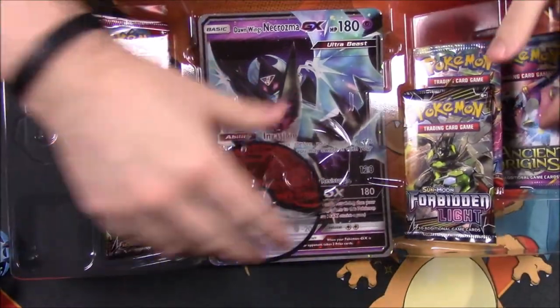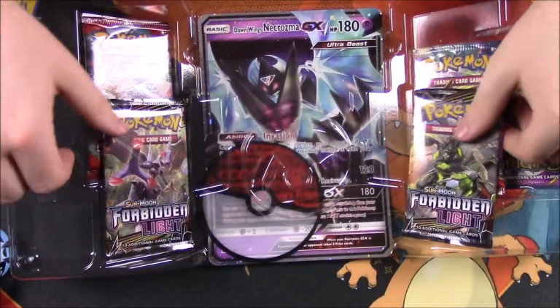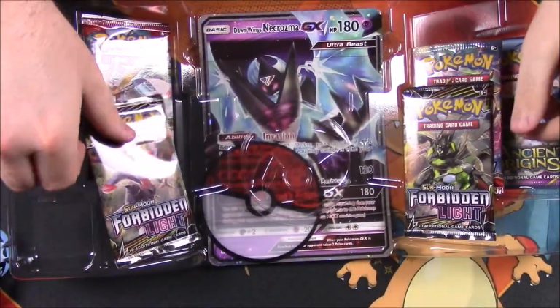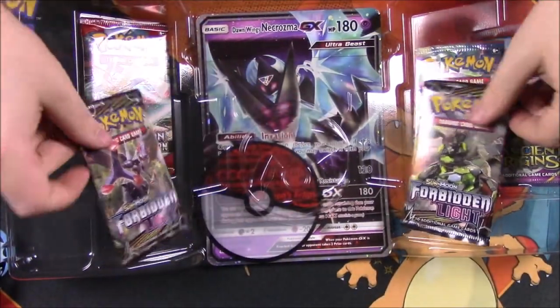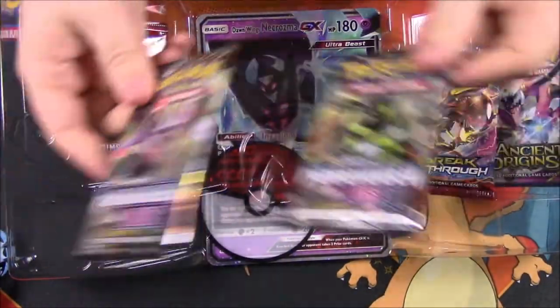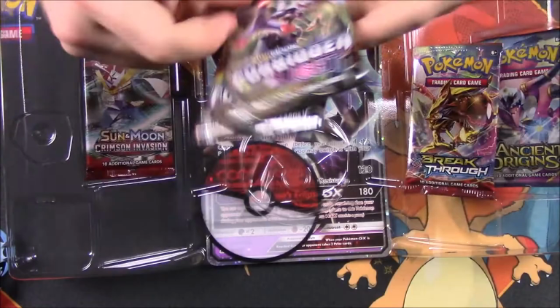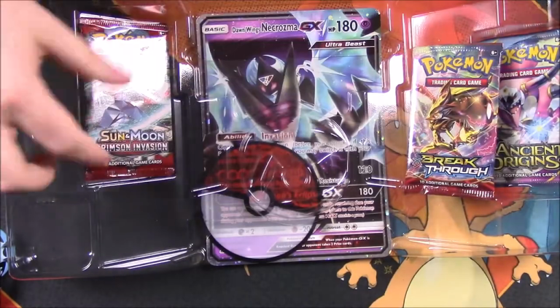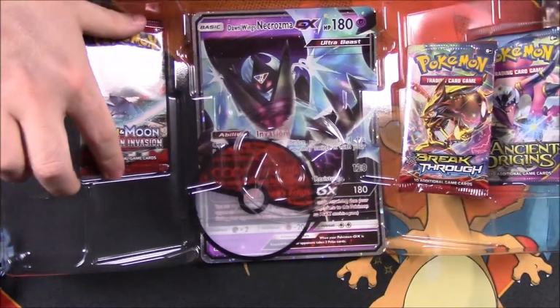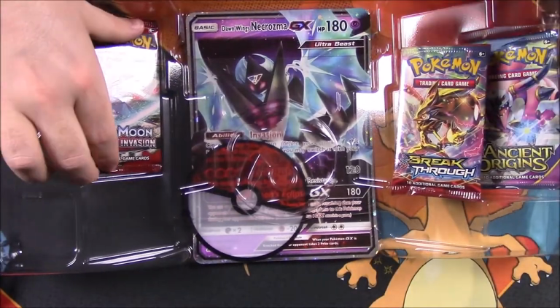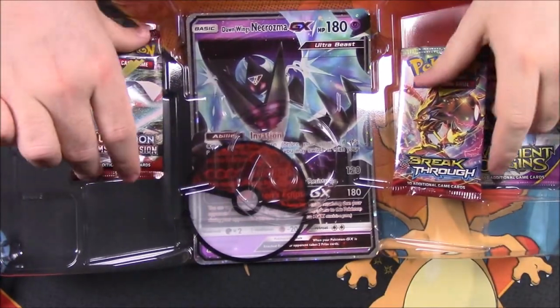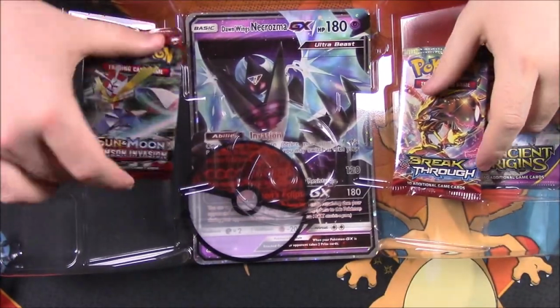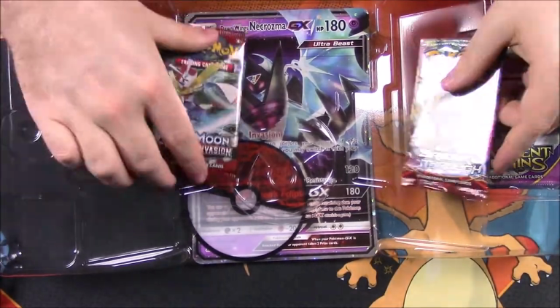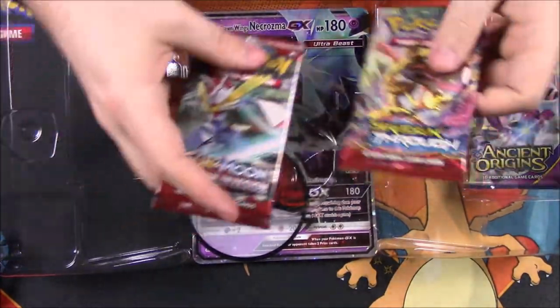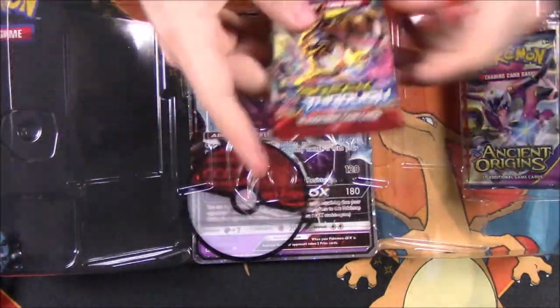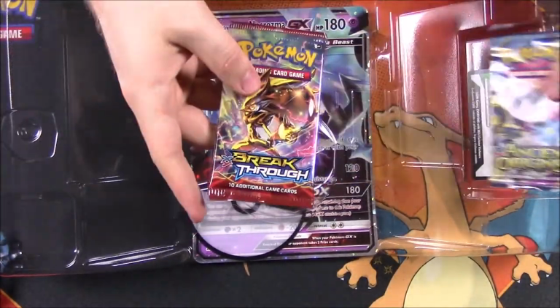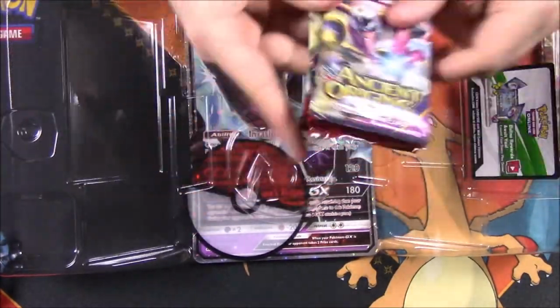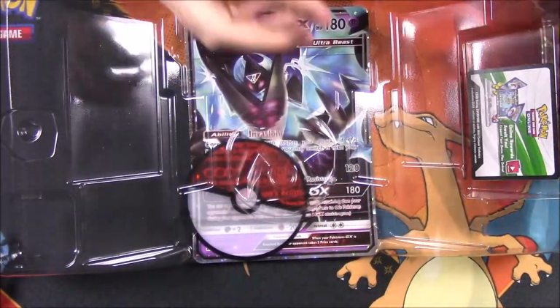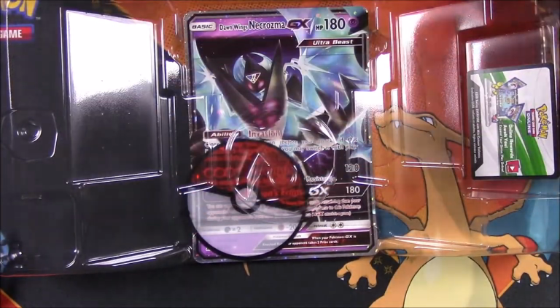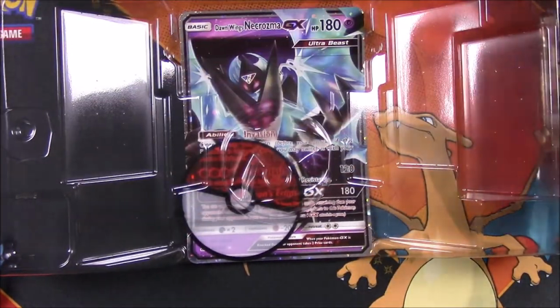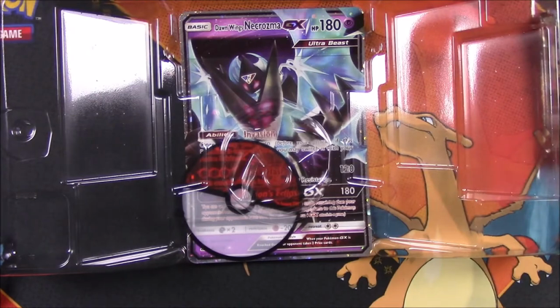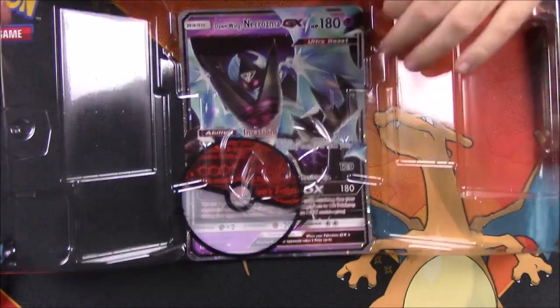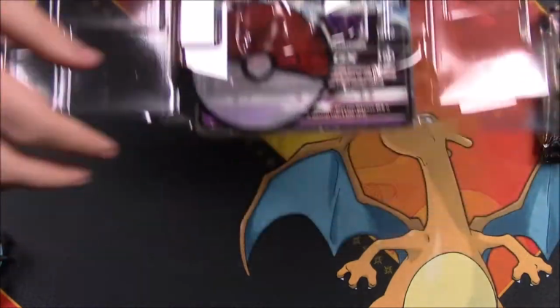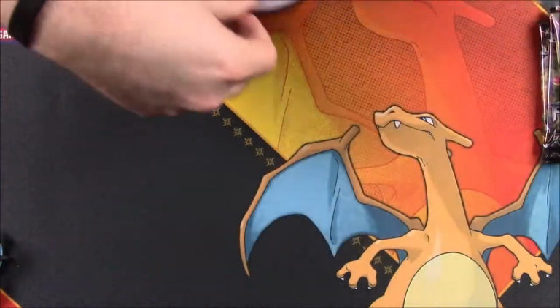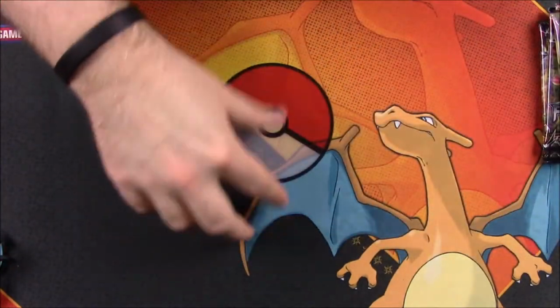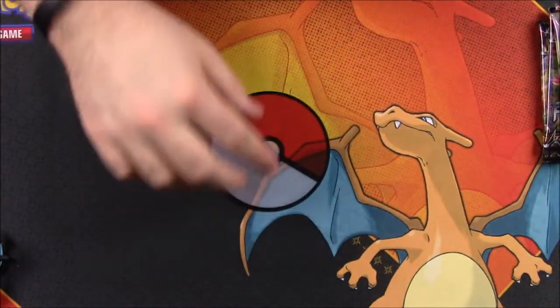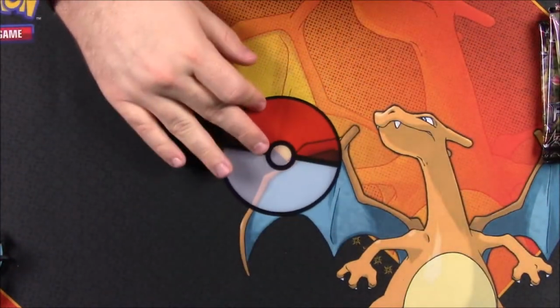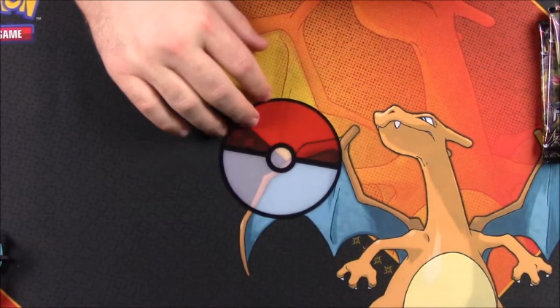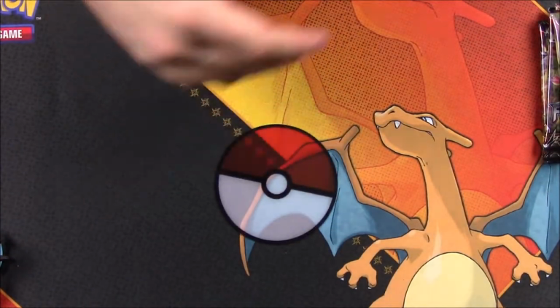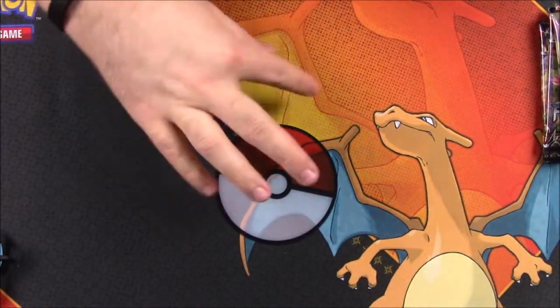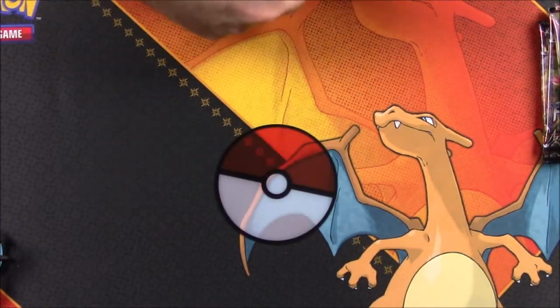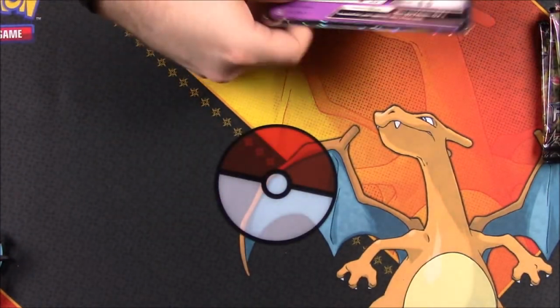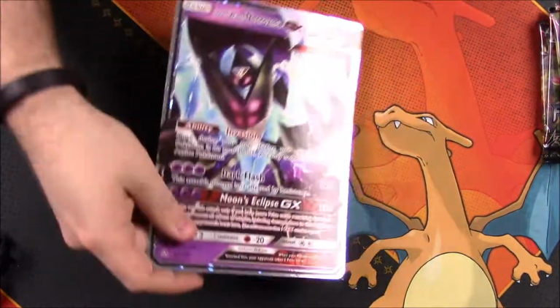Then we've got our packs: two Forbidden Light, same as last time, Crimson Invasion, Breakthrough, and Ancient Origins with the code. And then of course we have another one of the Poké Balls that was in the front.